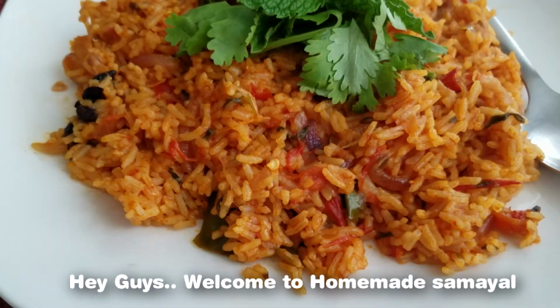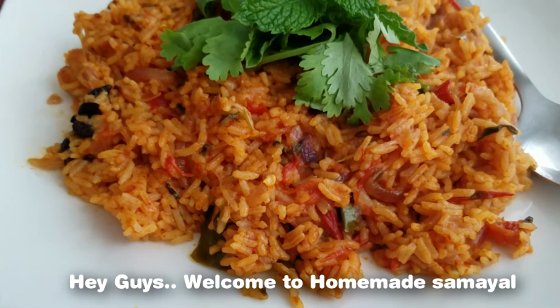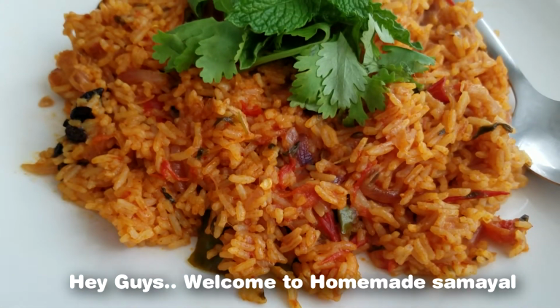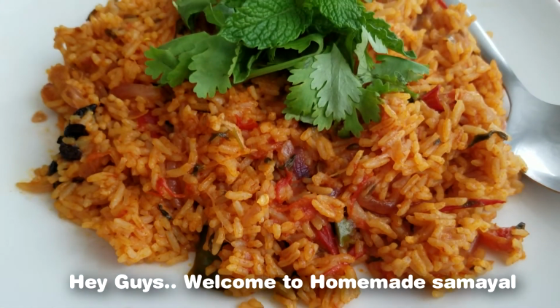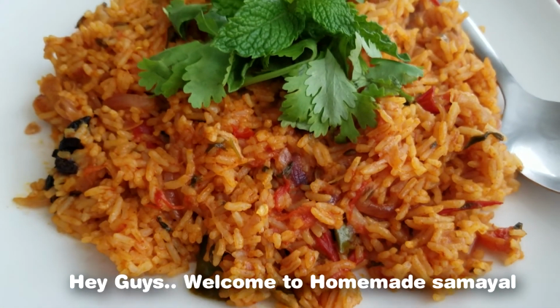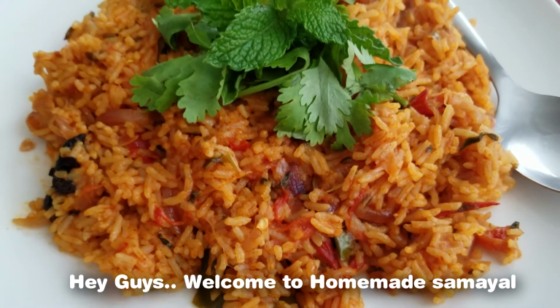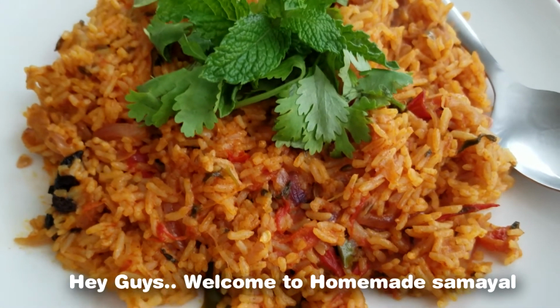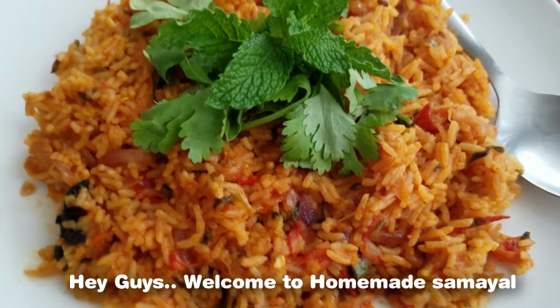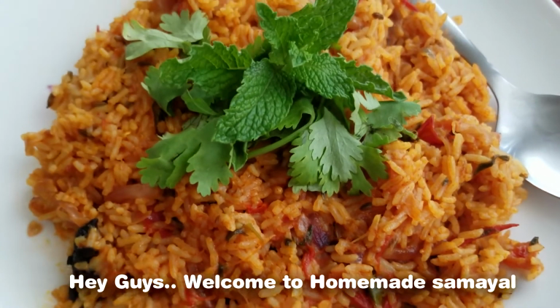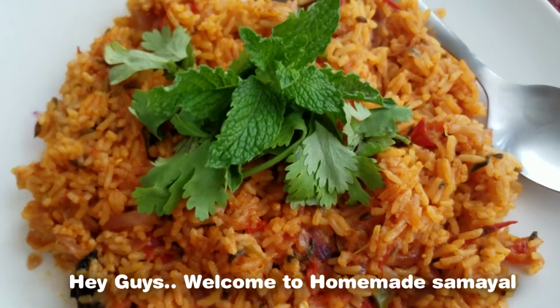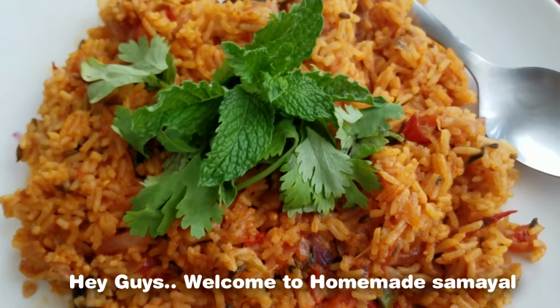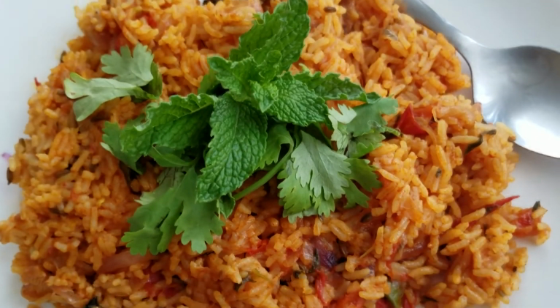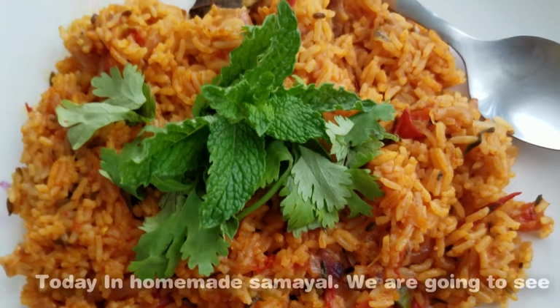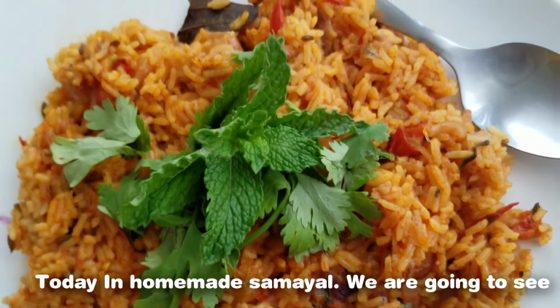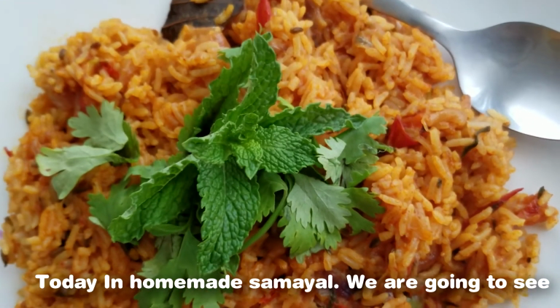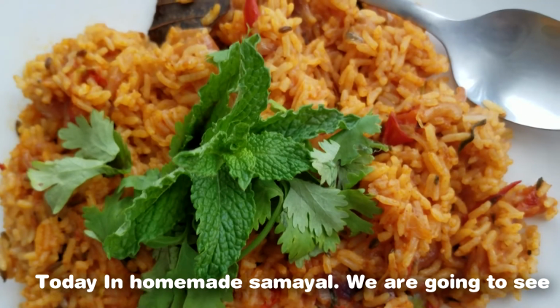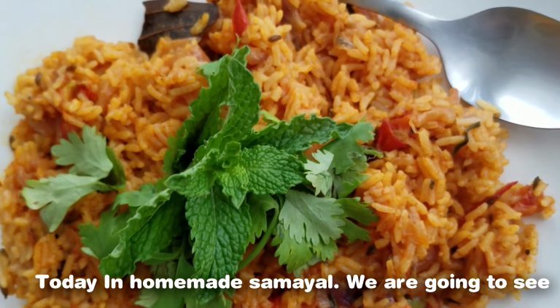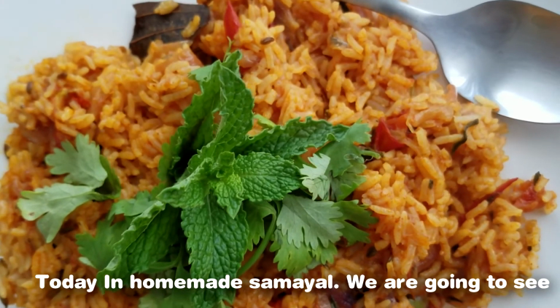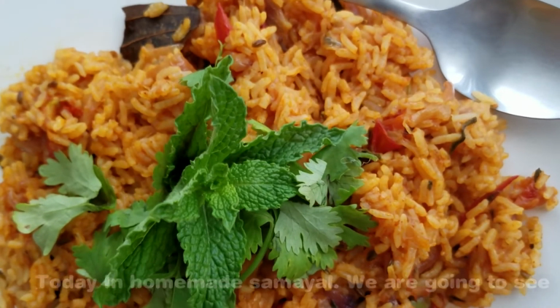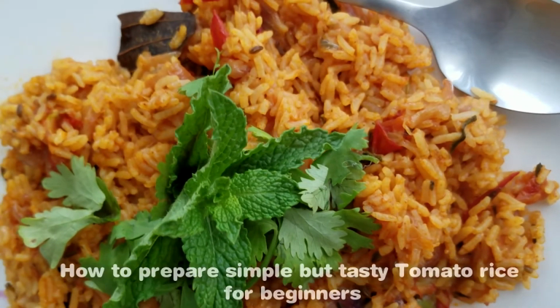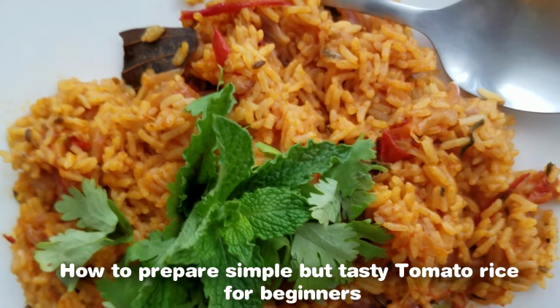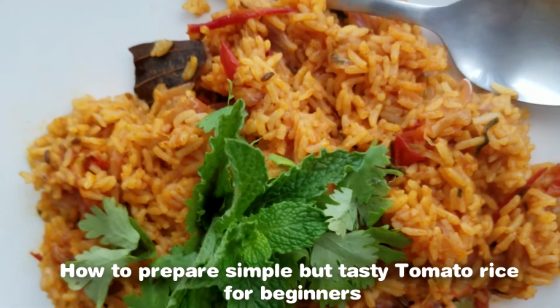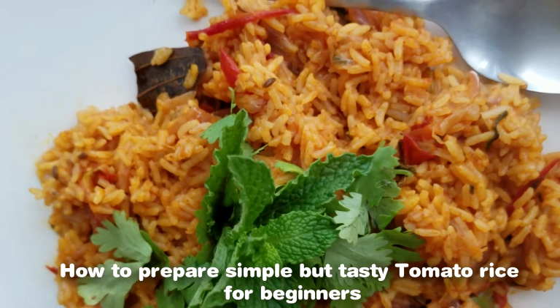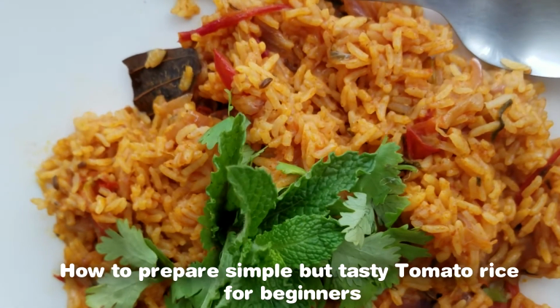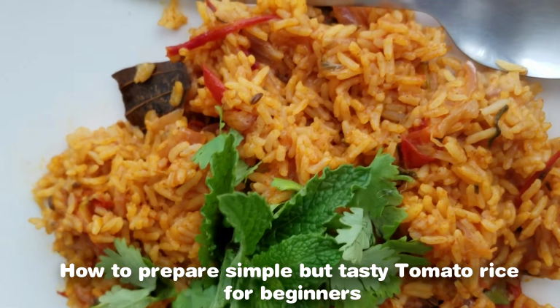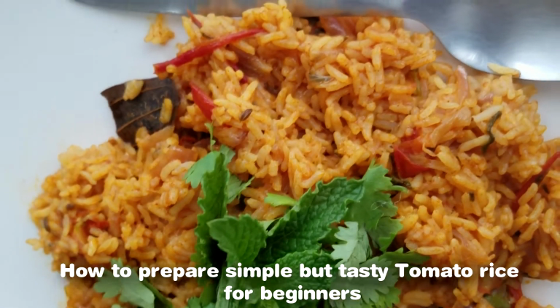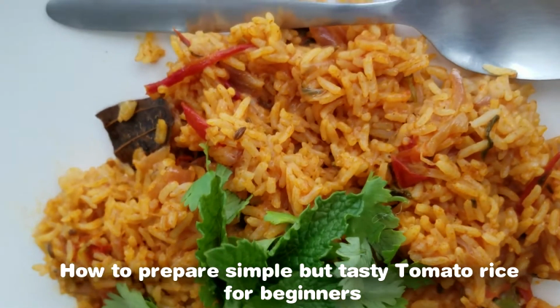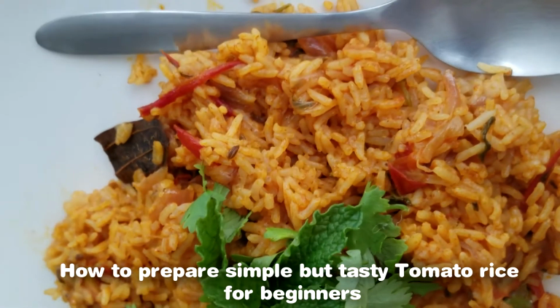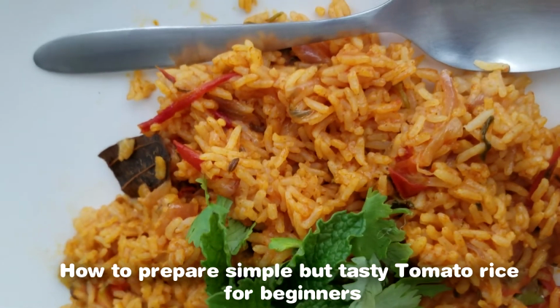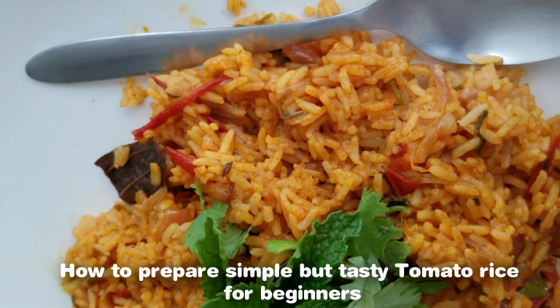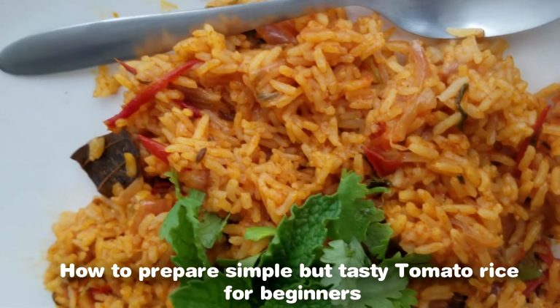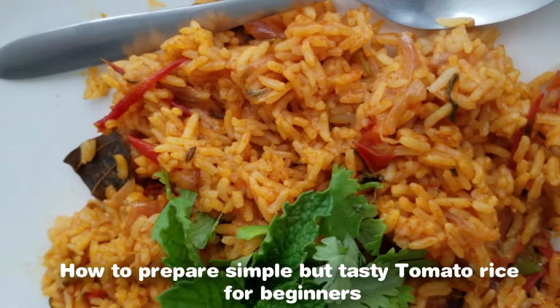Hey guys! Welcome to Homemade Samayal. In our Homemade Samayal, how do you see beginners?